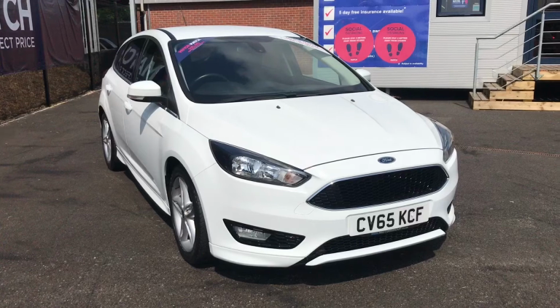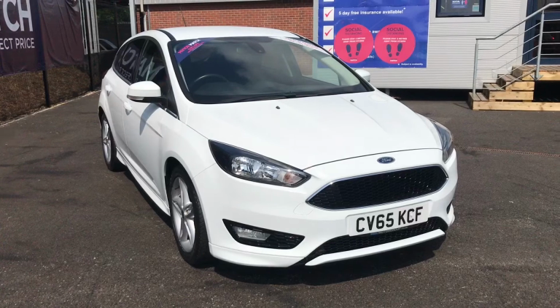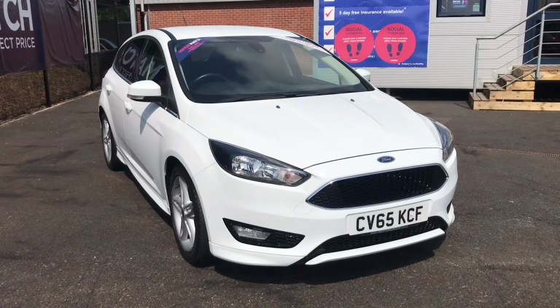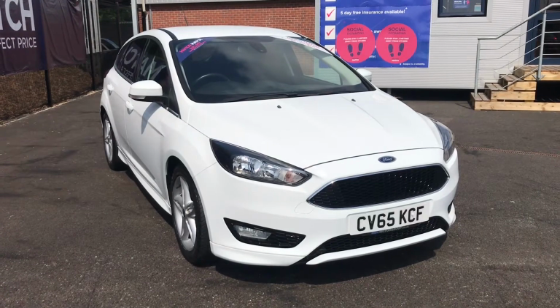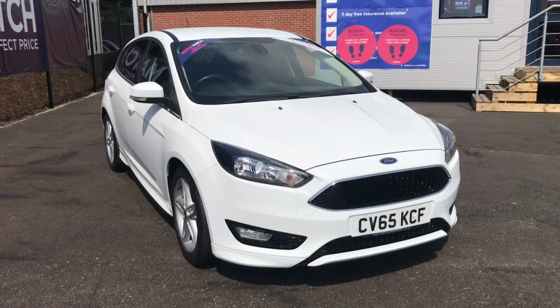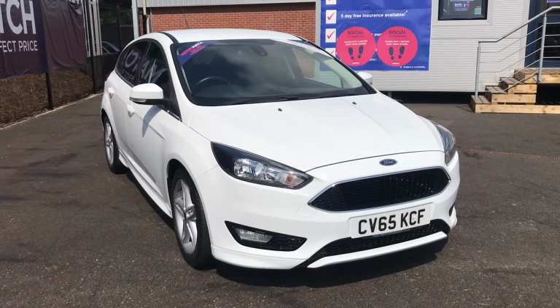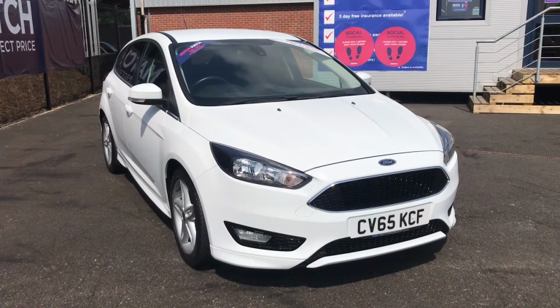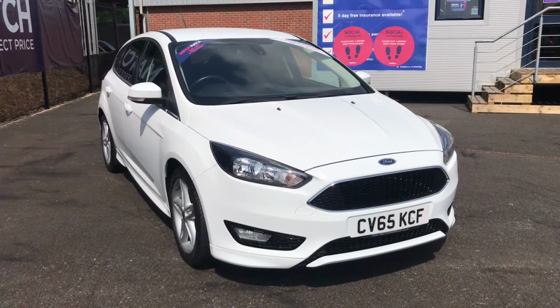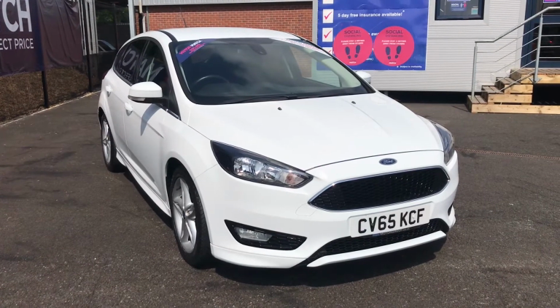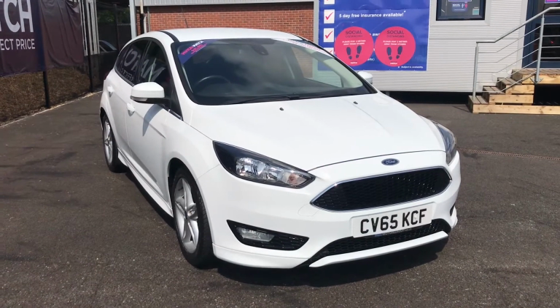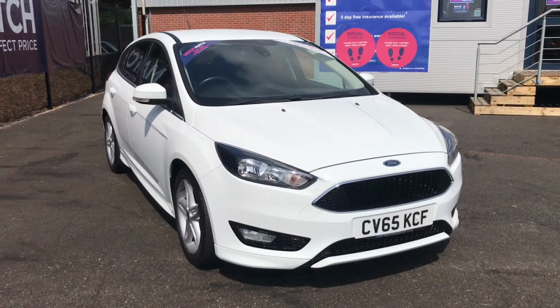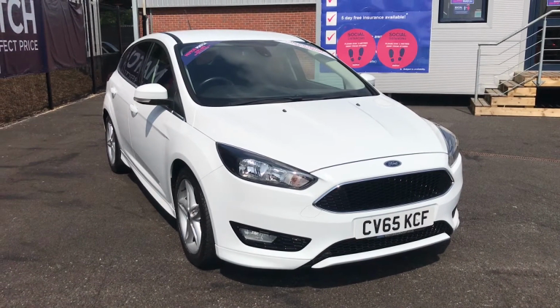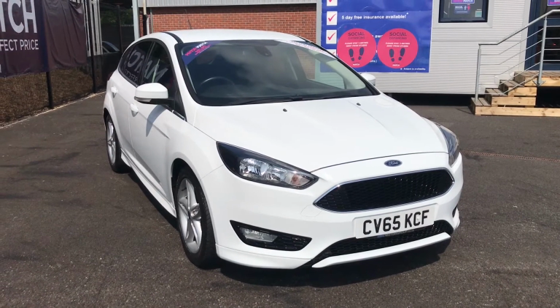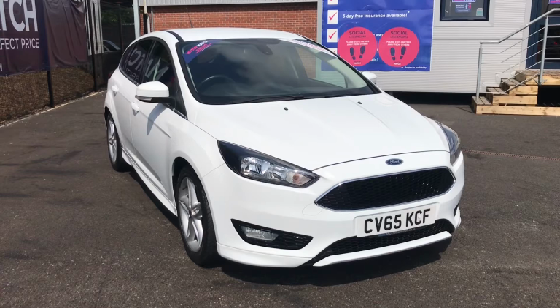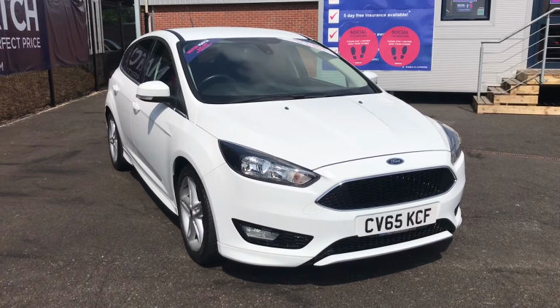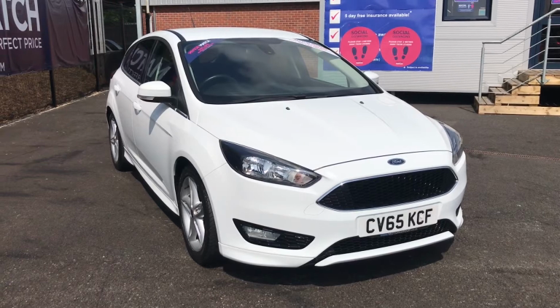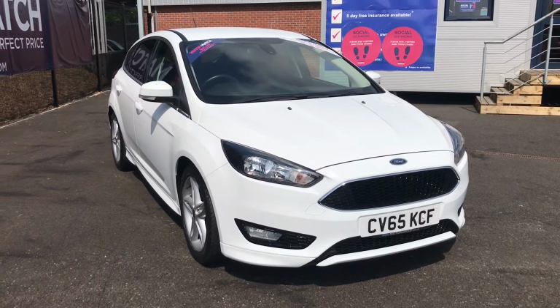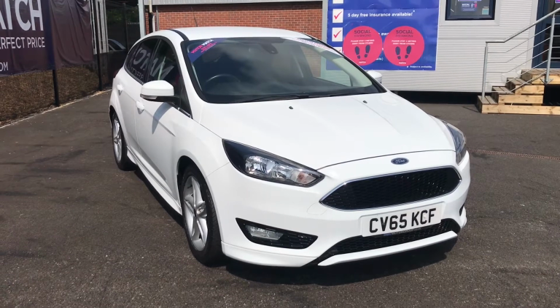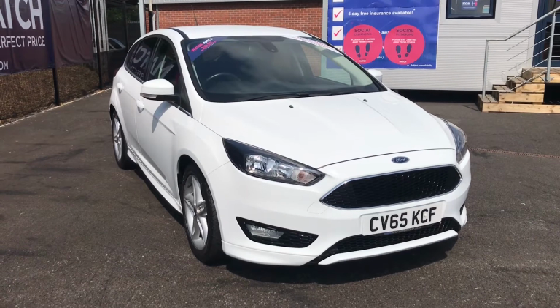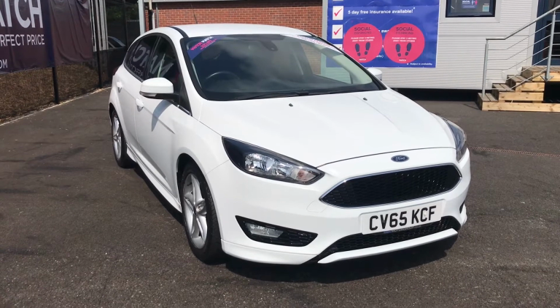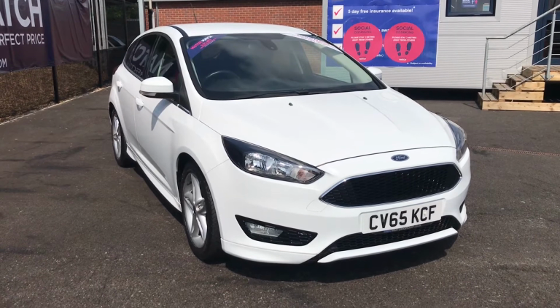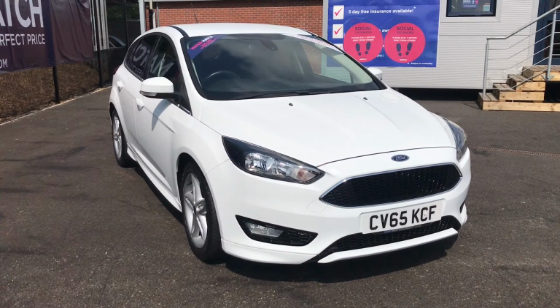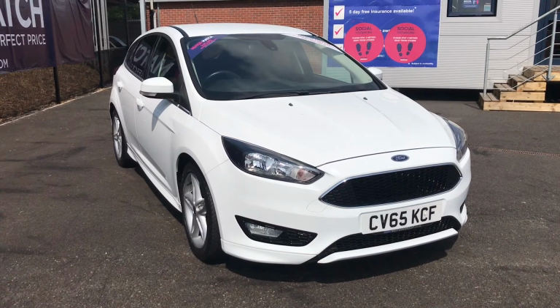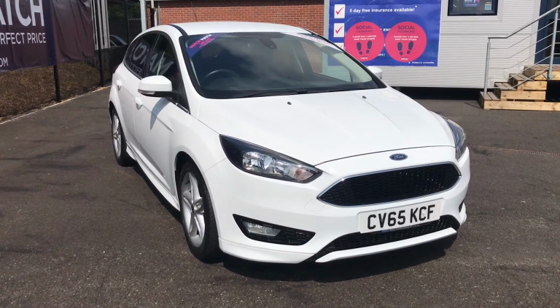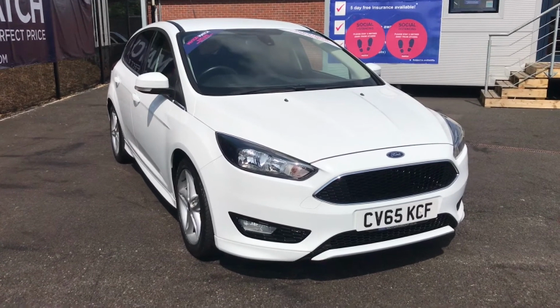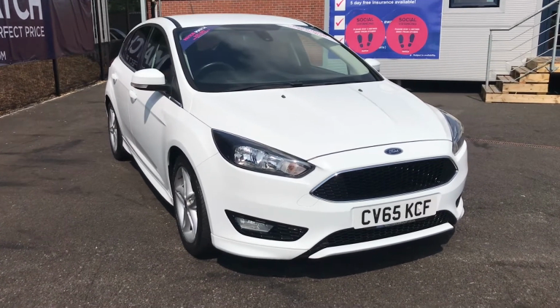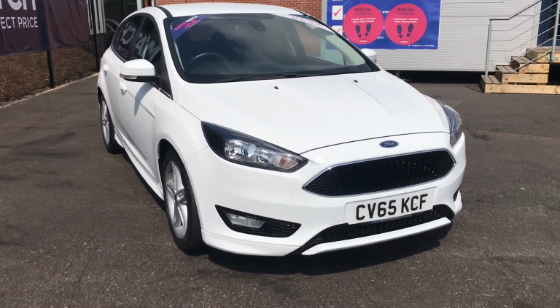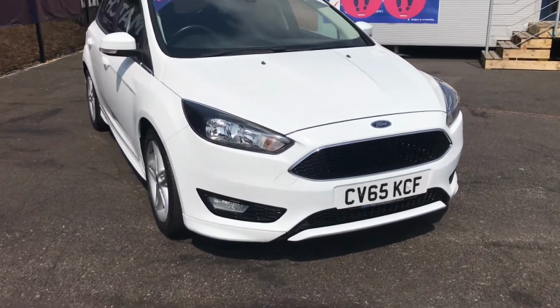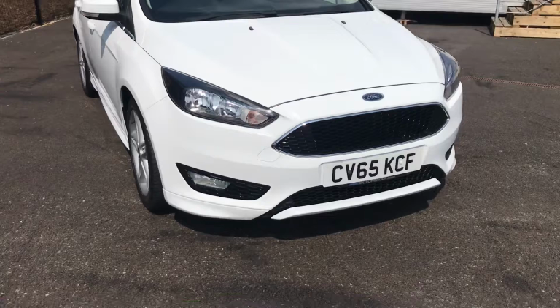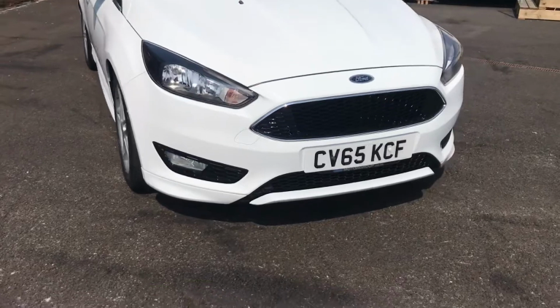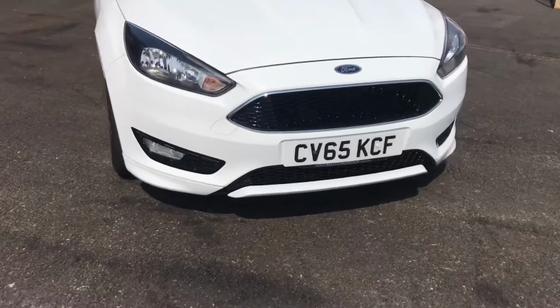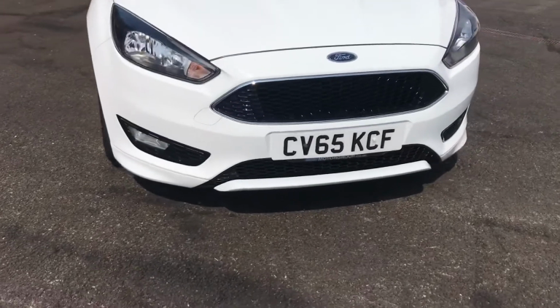Hi and welcome to Motor Match Bolton. My name's Abi and in this video I am showing you this Ford Focus. This model is the TDCI ZTEC S with a 1.5L diesel engine.